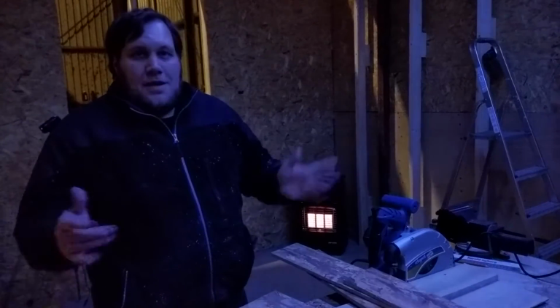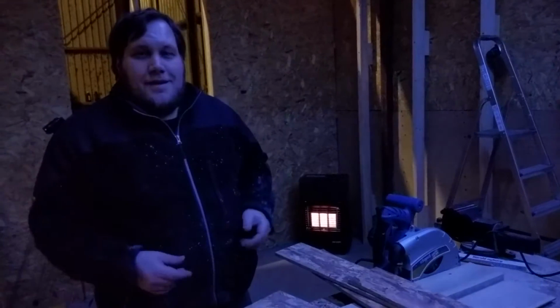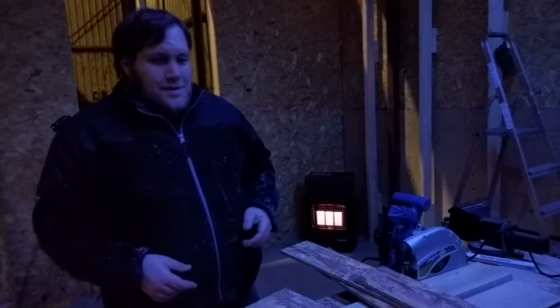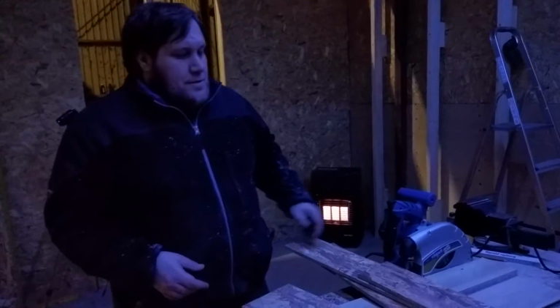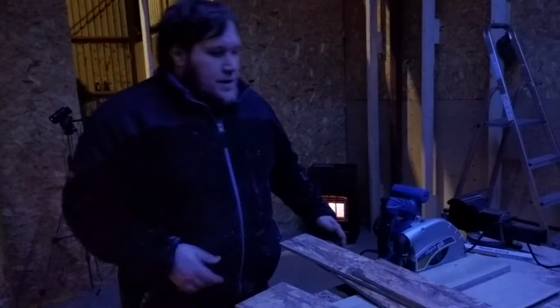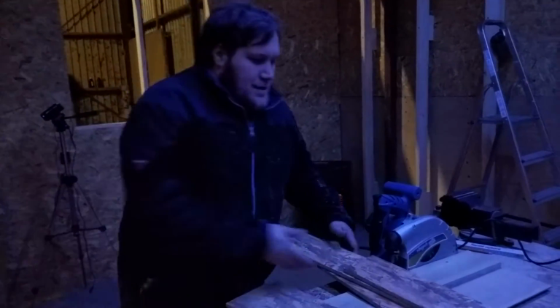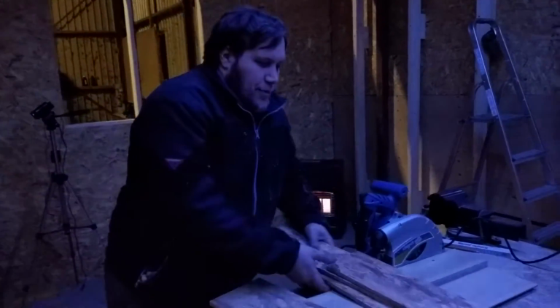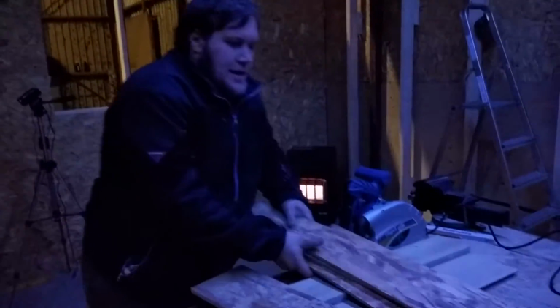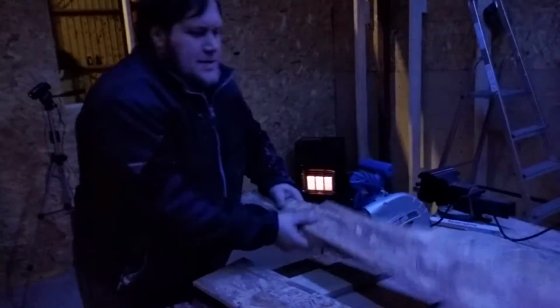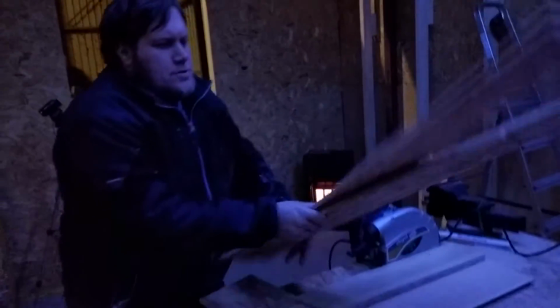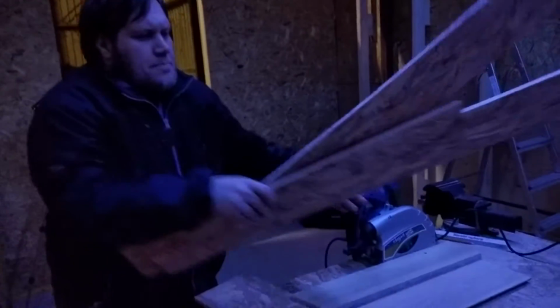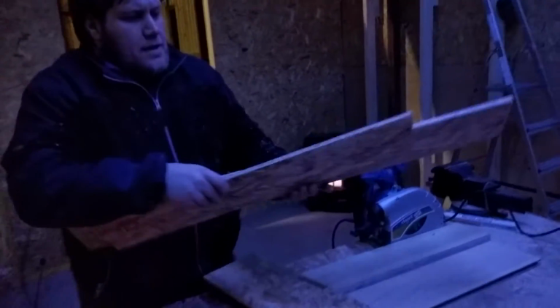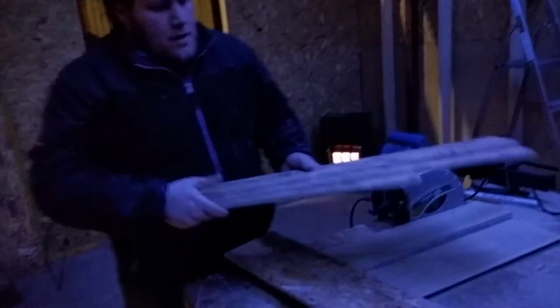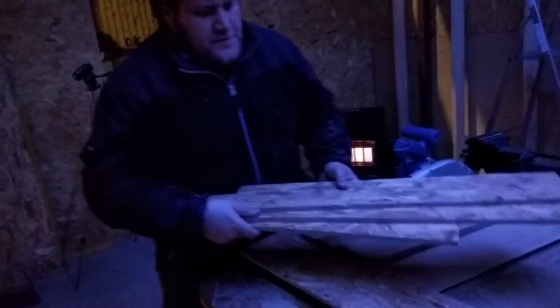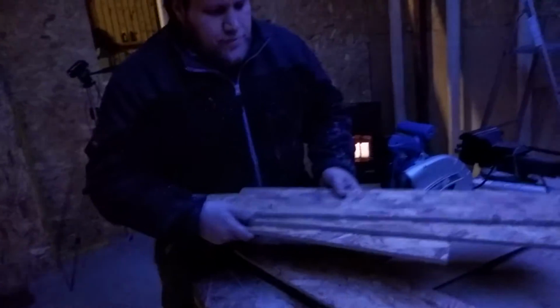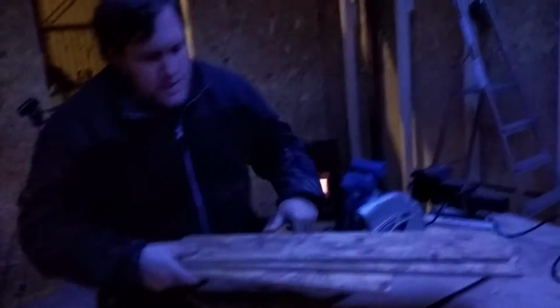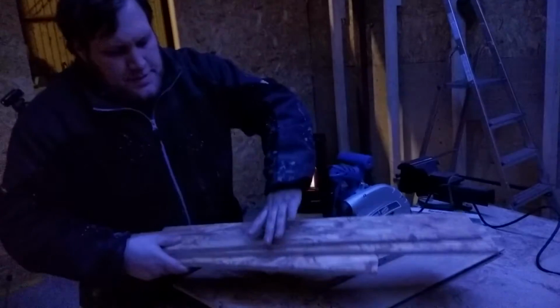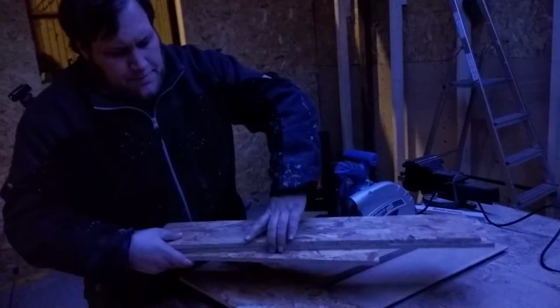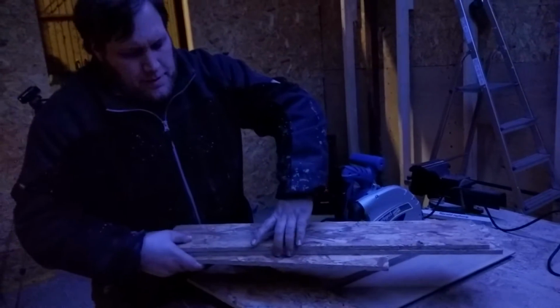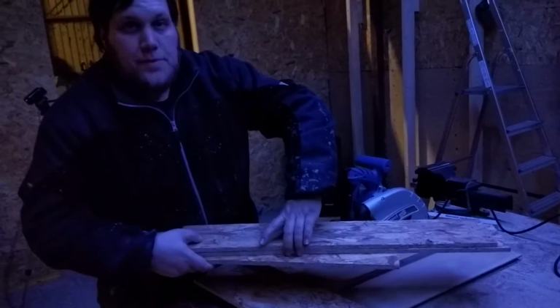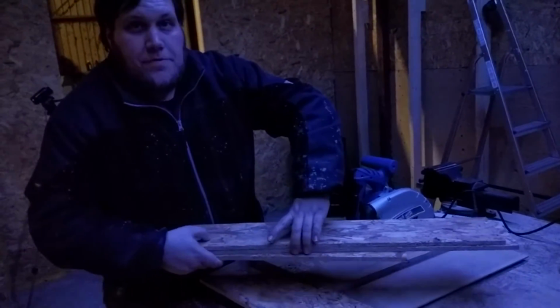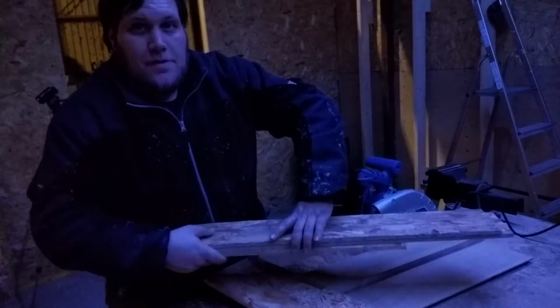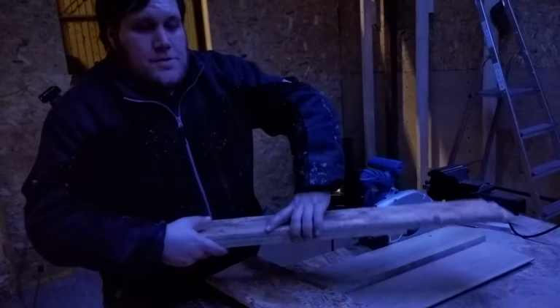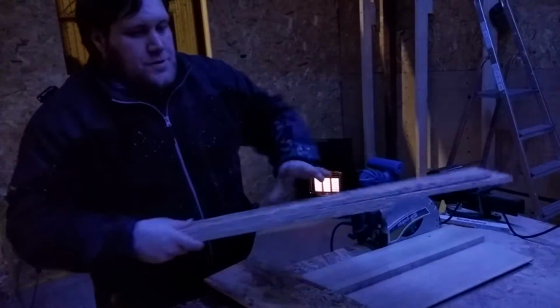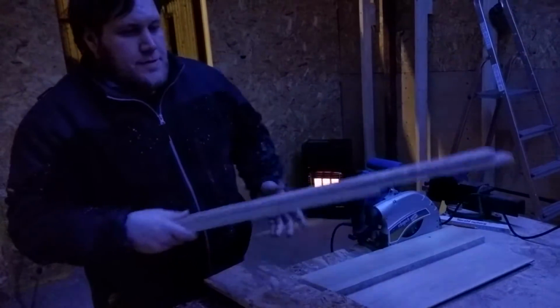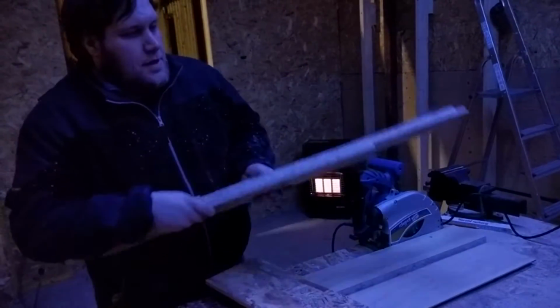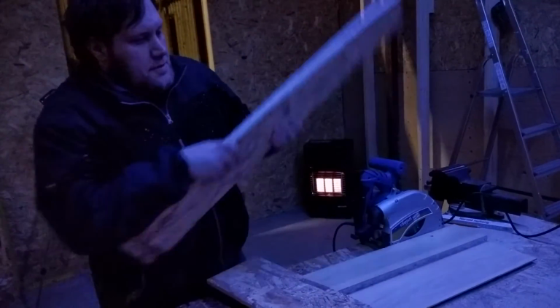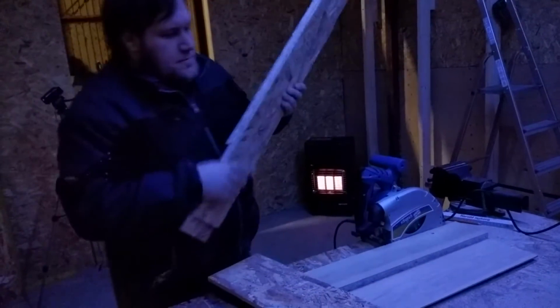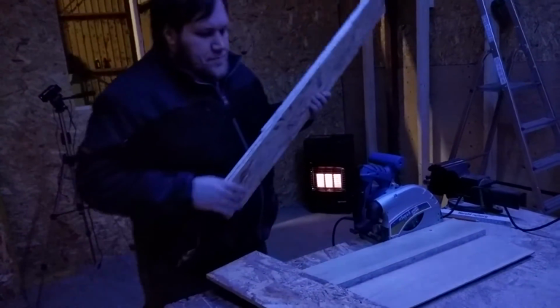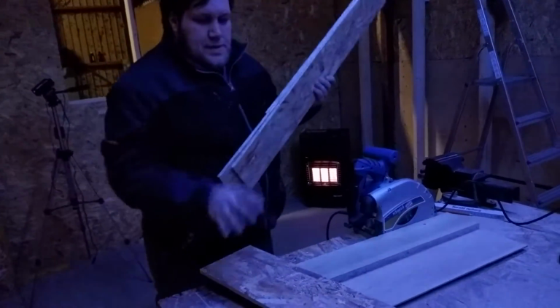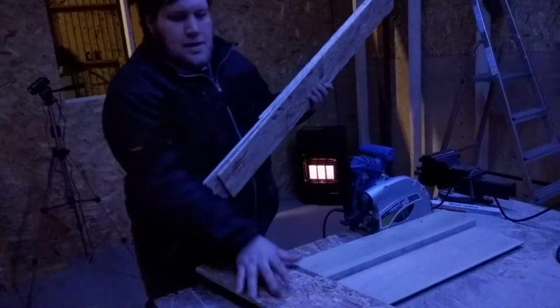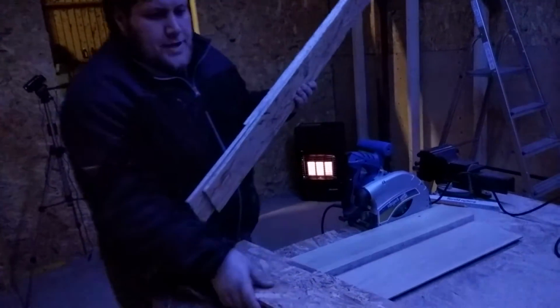Hey, we are working here. We need to make a lot of these strips at the same width. So we do a little trick.